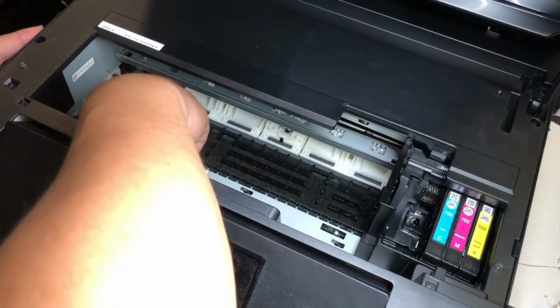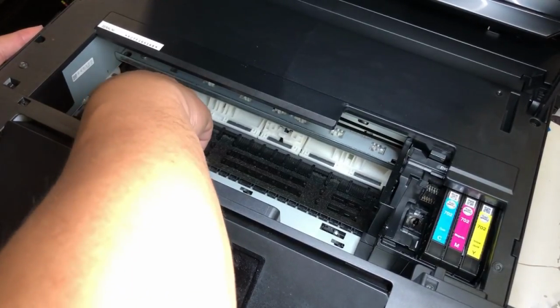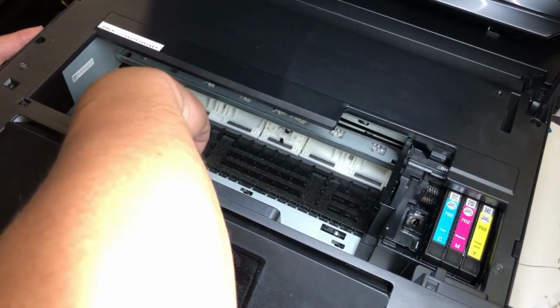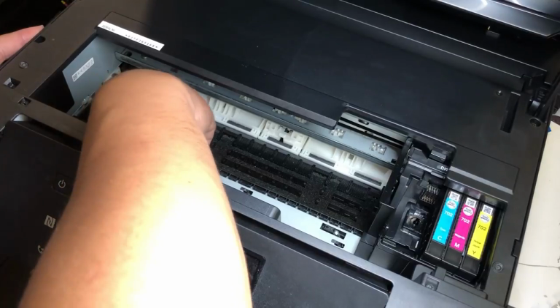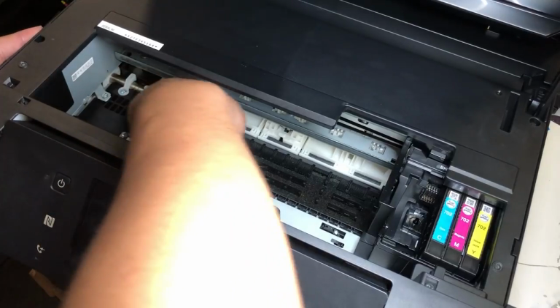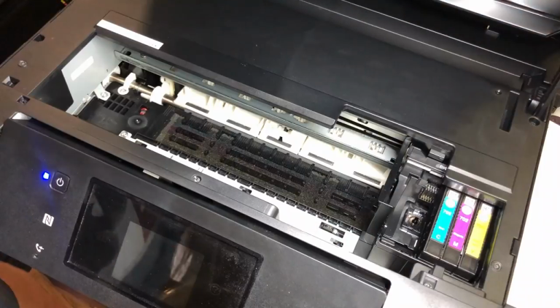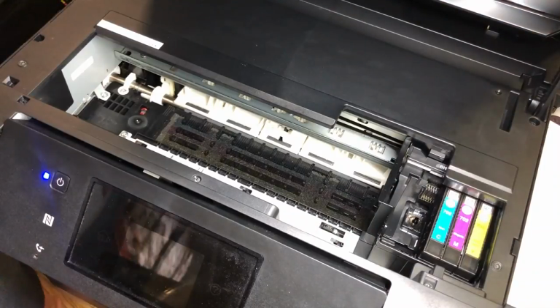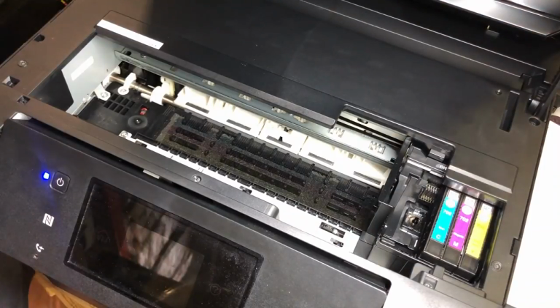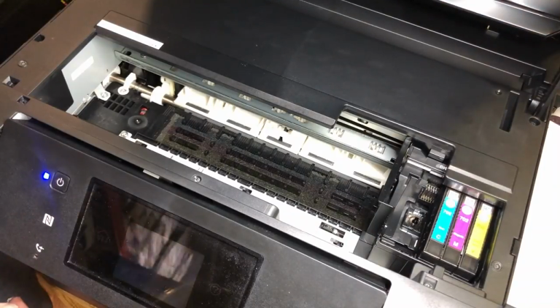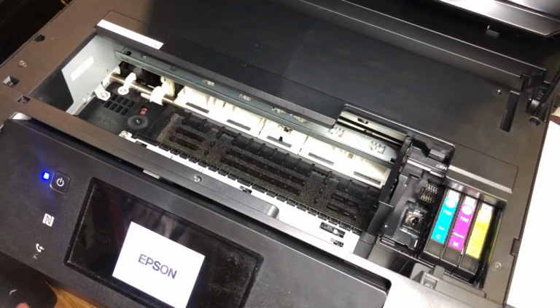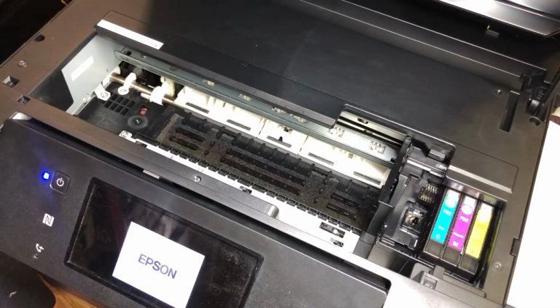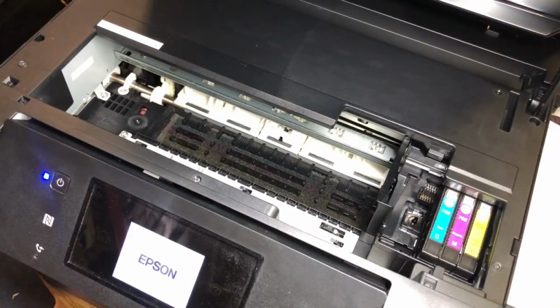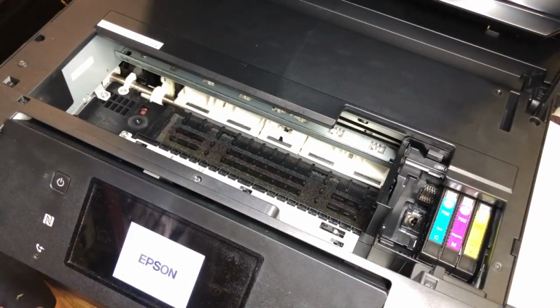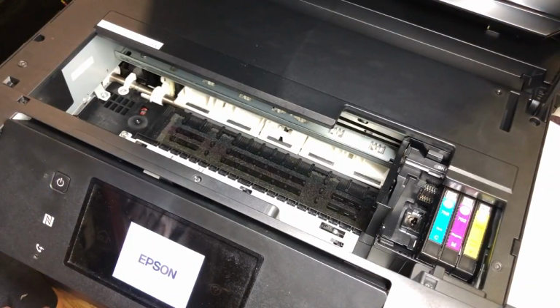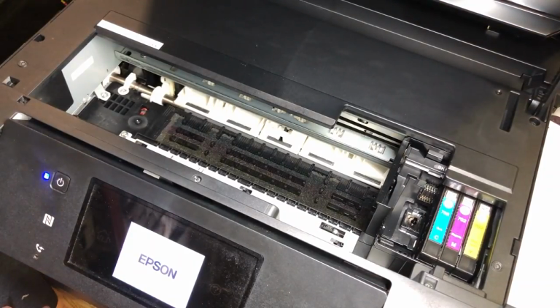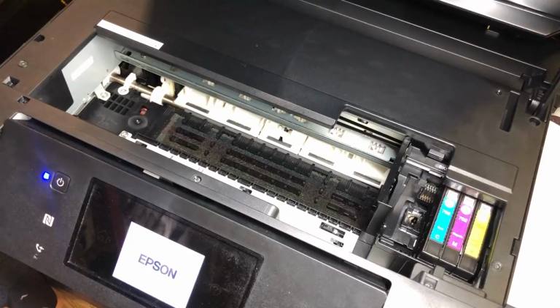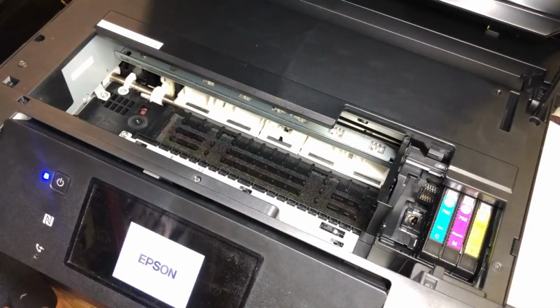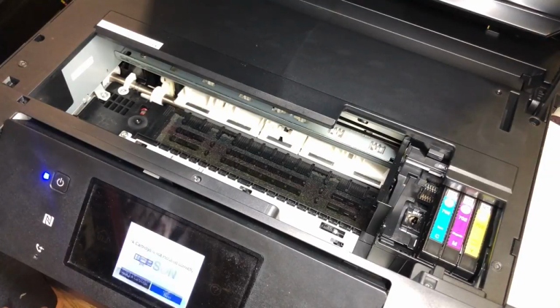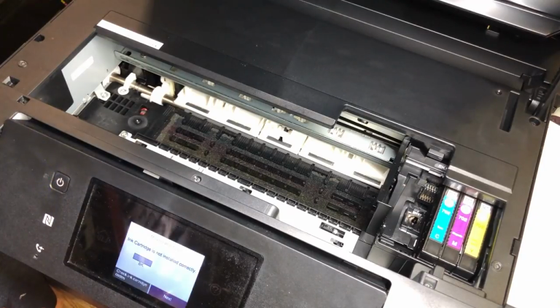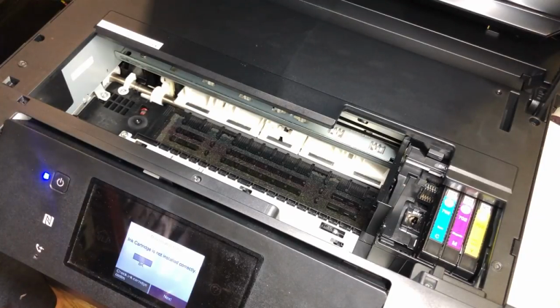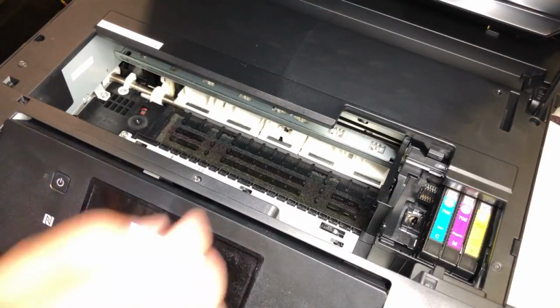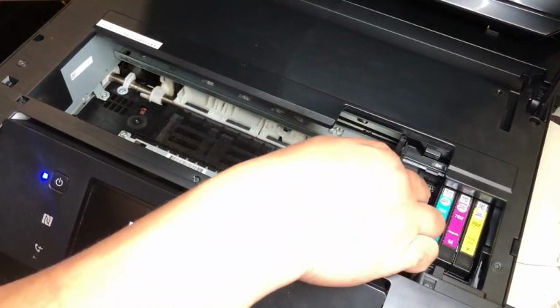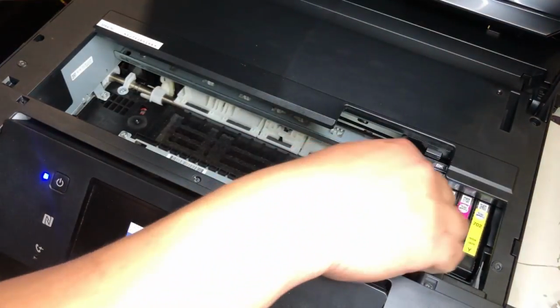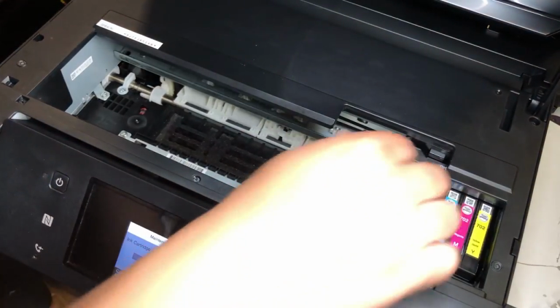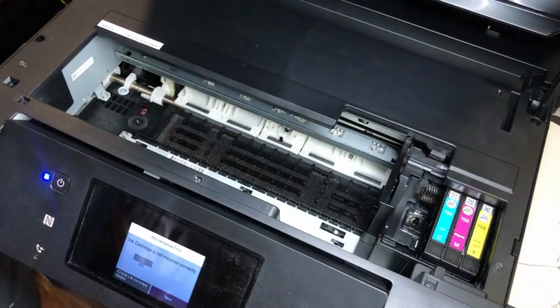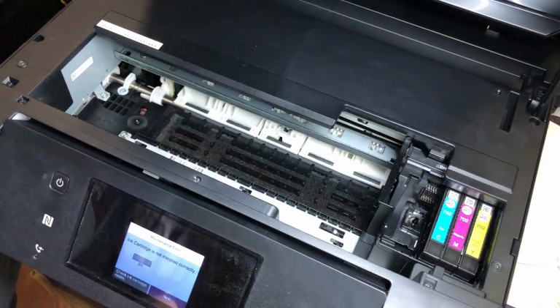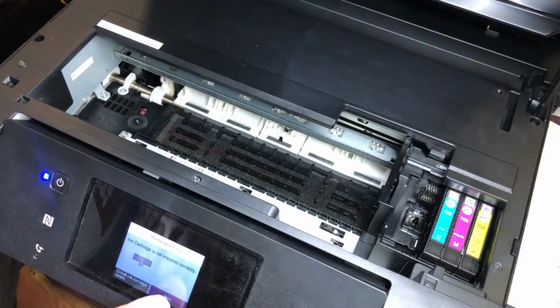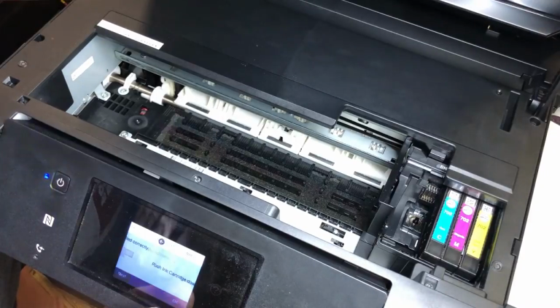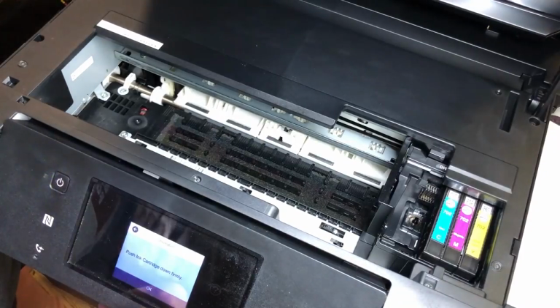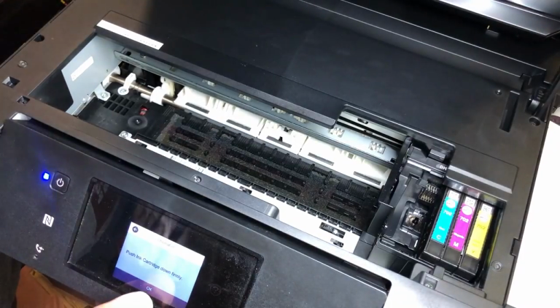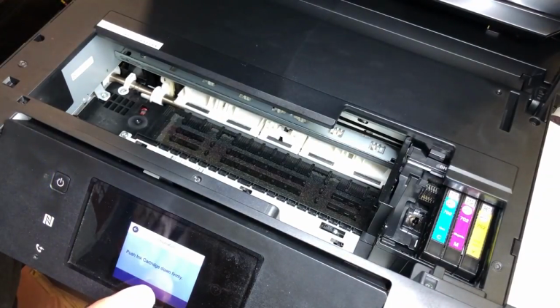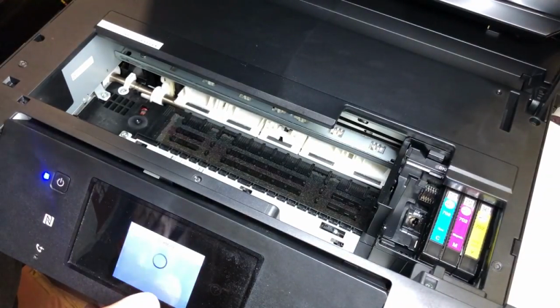We start by powering it on. As soon as you see the printhead can move, shut the power off and just unplug the power cord, so the printhead carriage can be free.